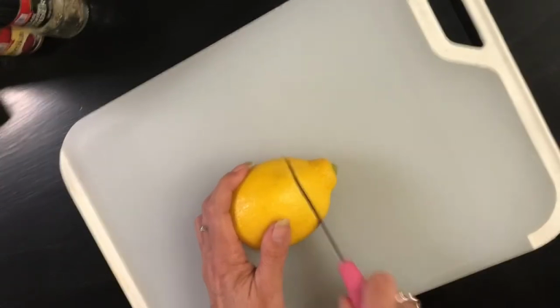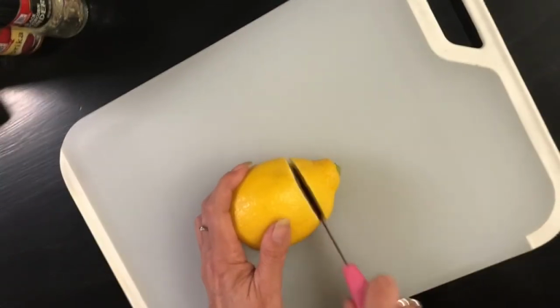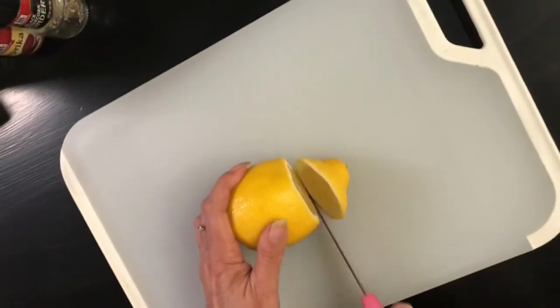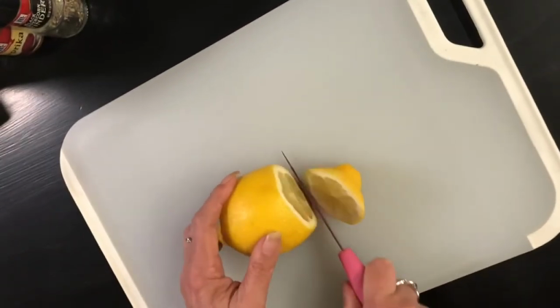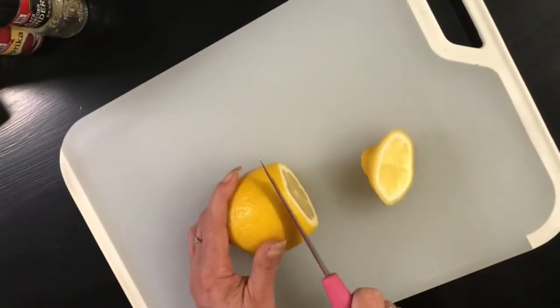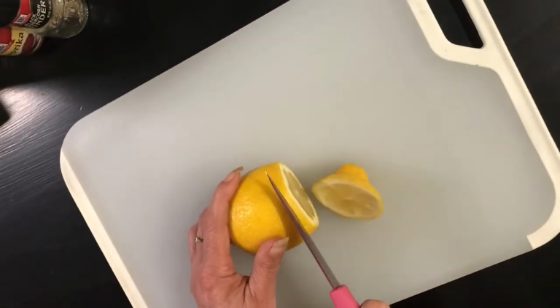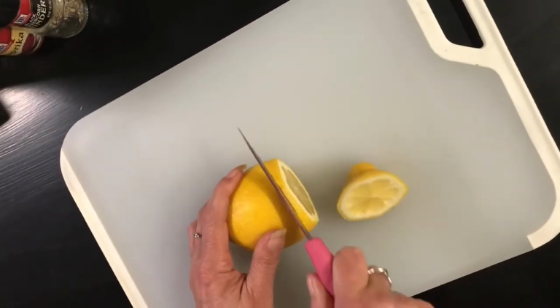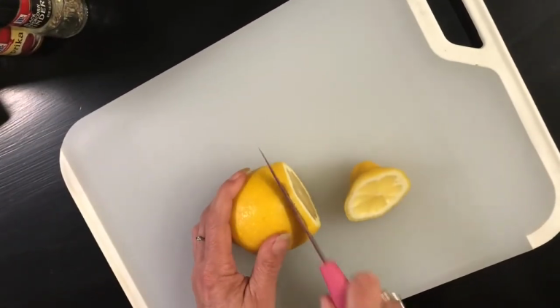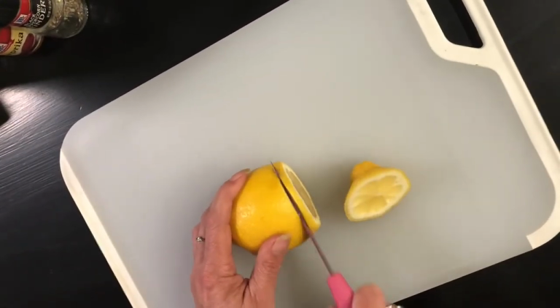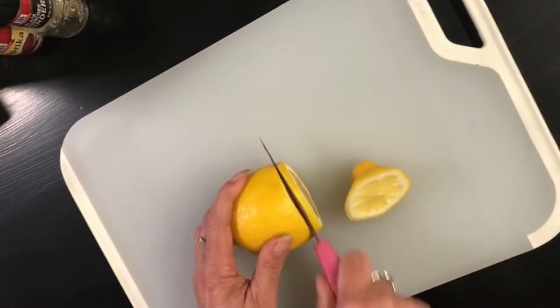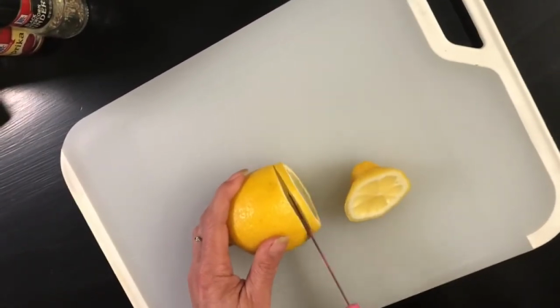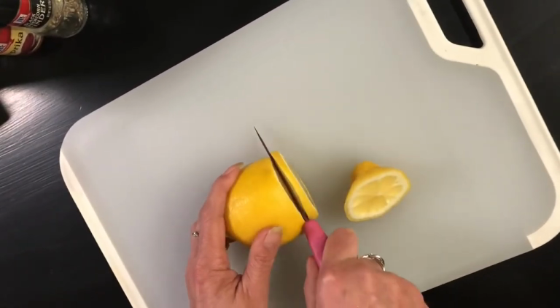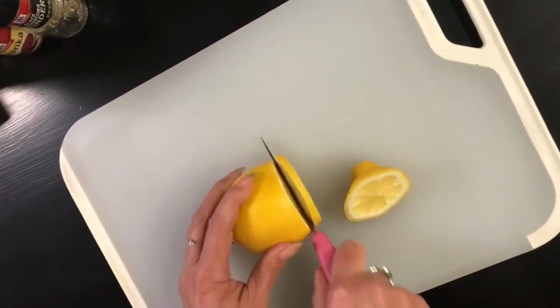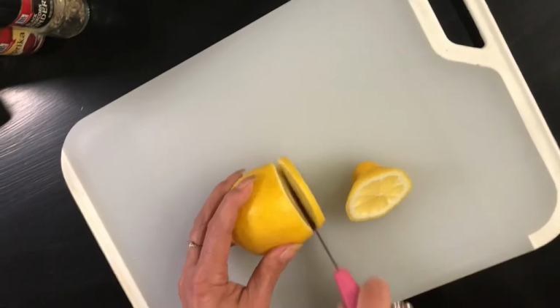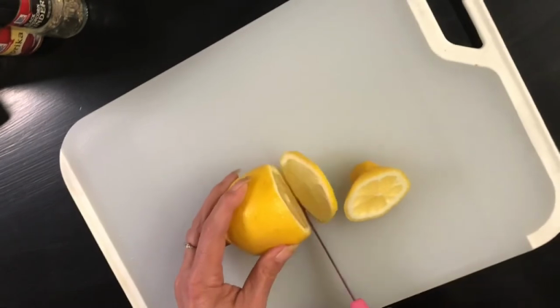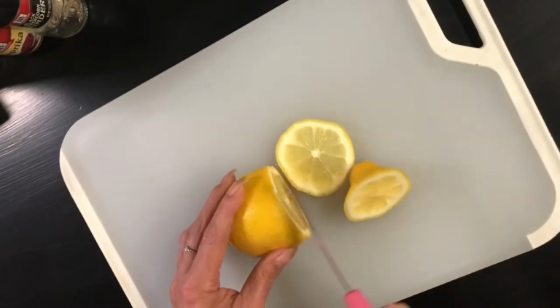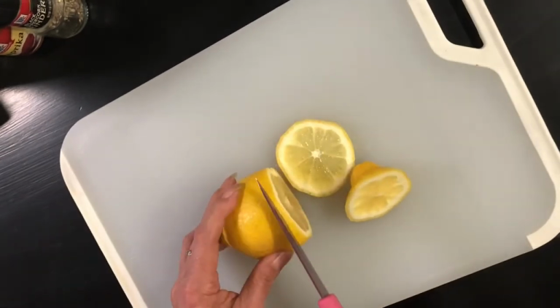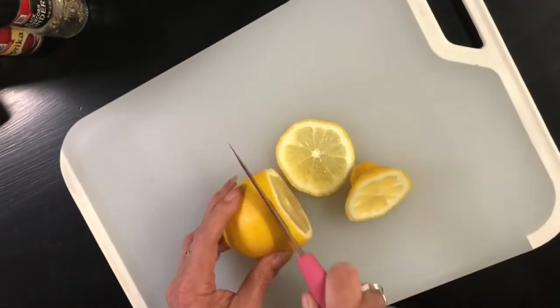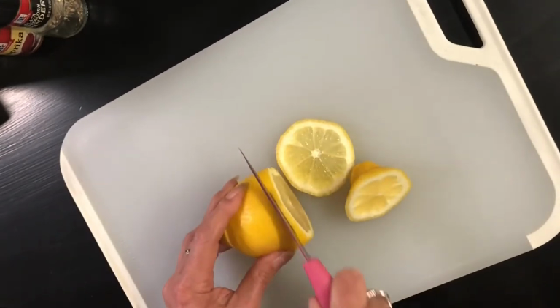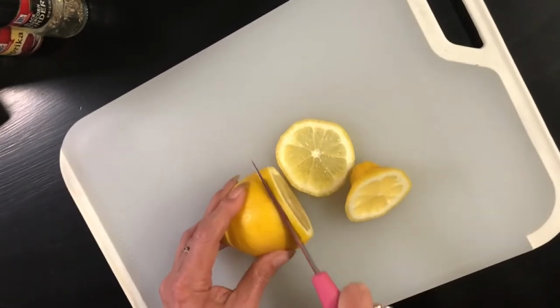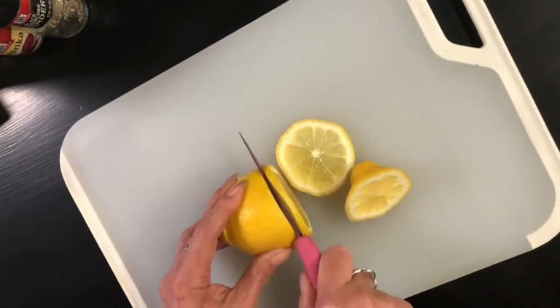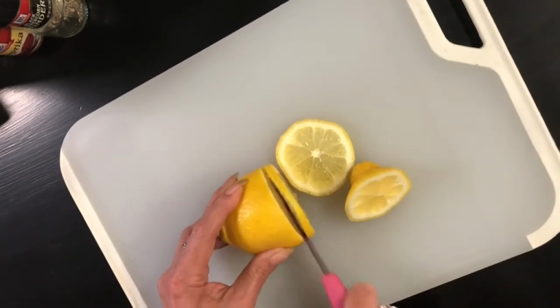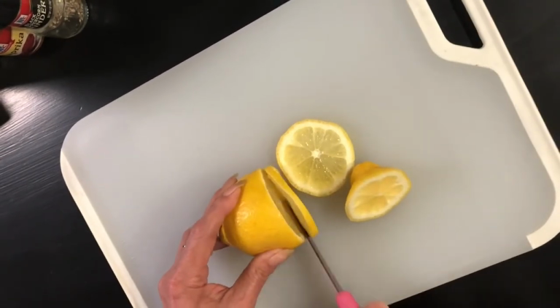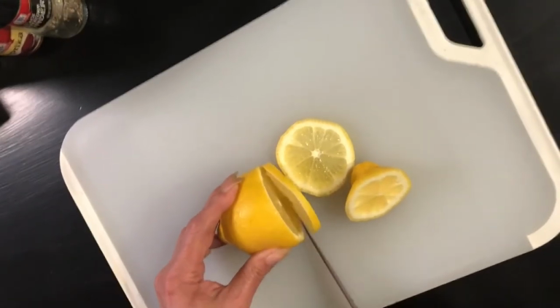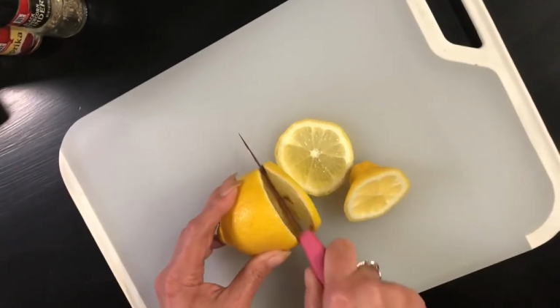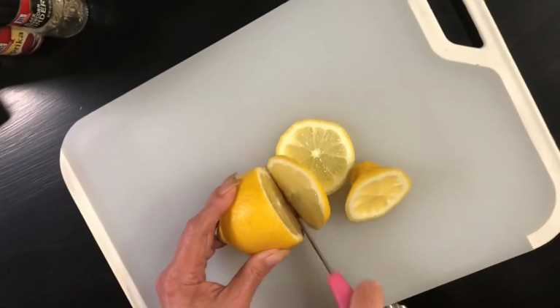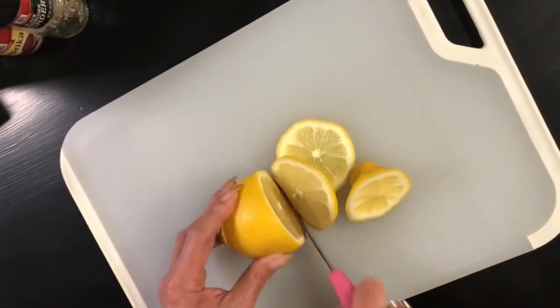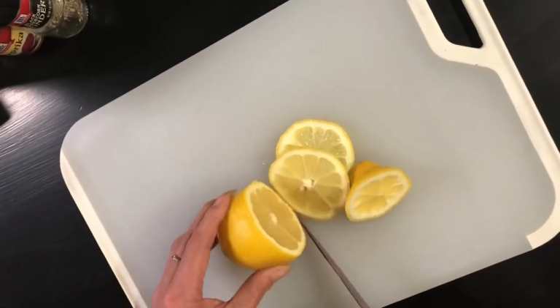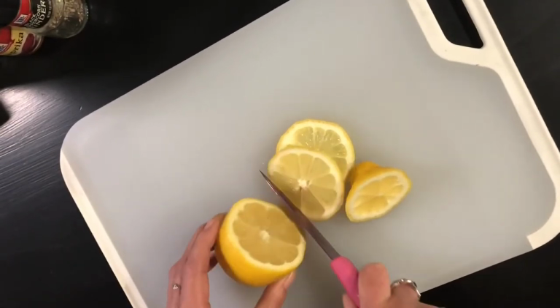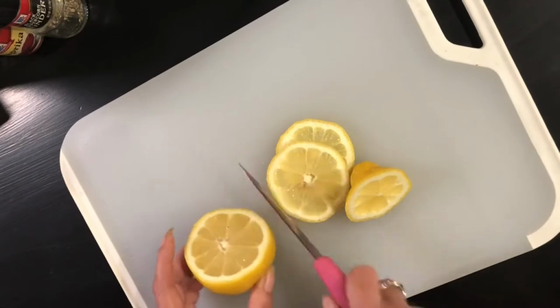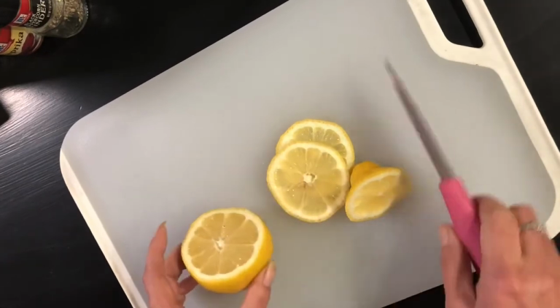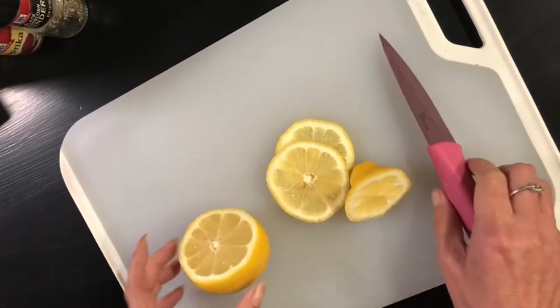Let's start off by cutting up our lemon. I'm going to keep a couple of little slices to use on the side as garnish, and I'm just going to put the rest of it off to the side for now. We're going to be using it in just a moment.